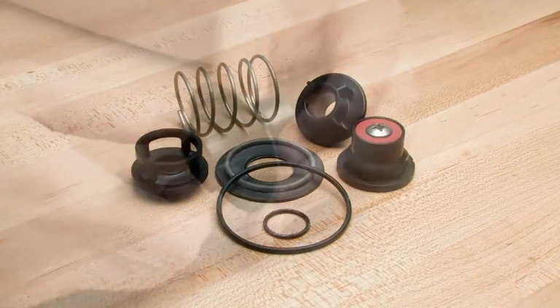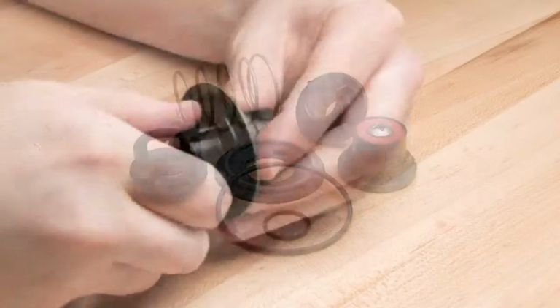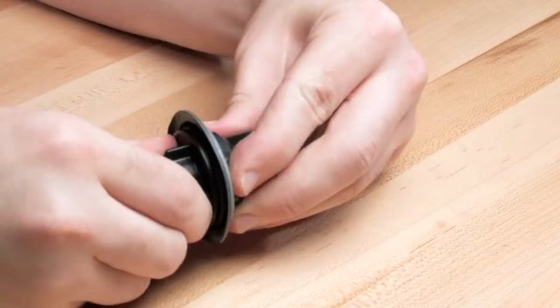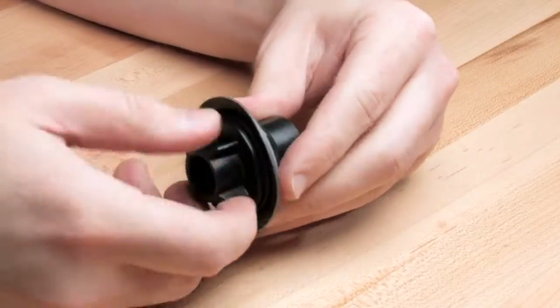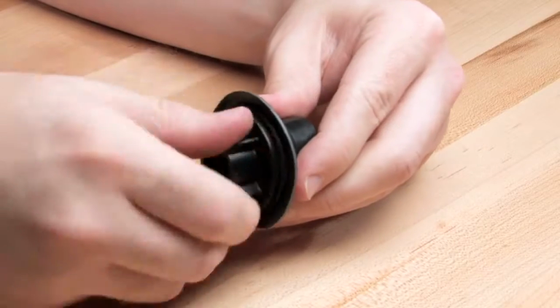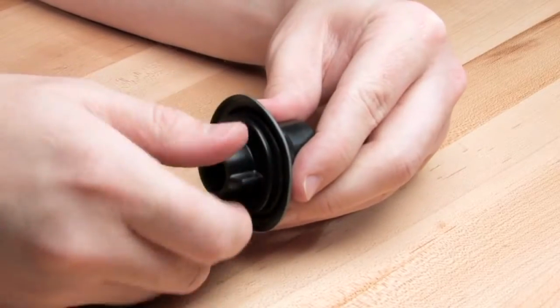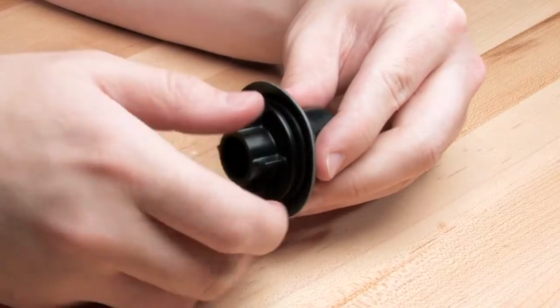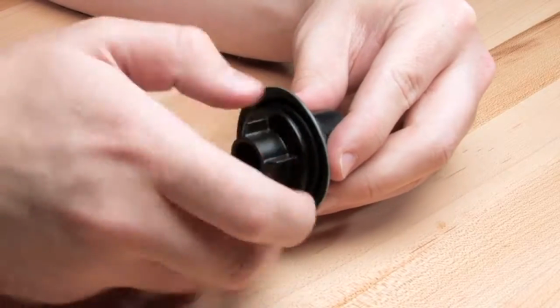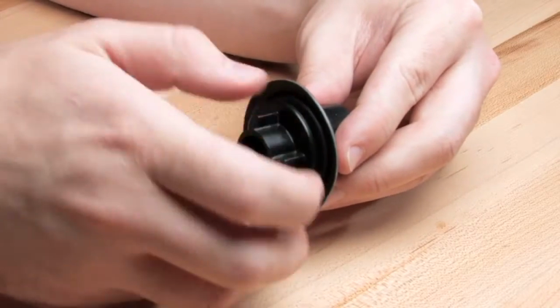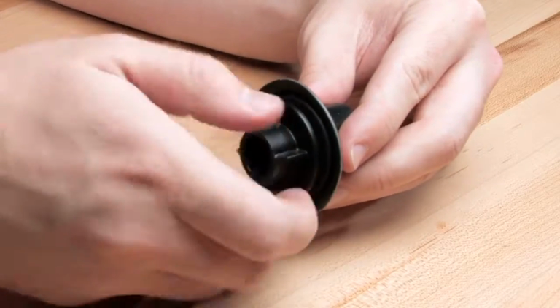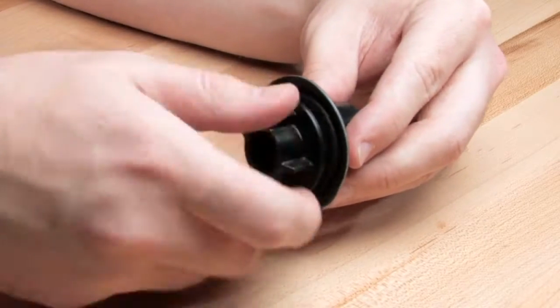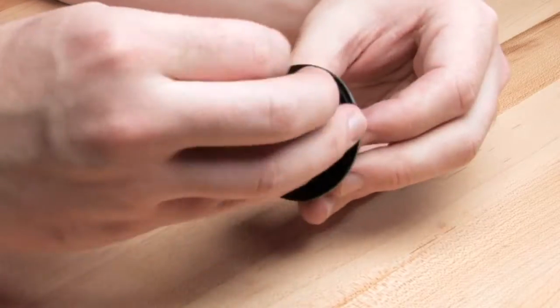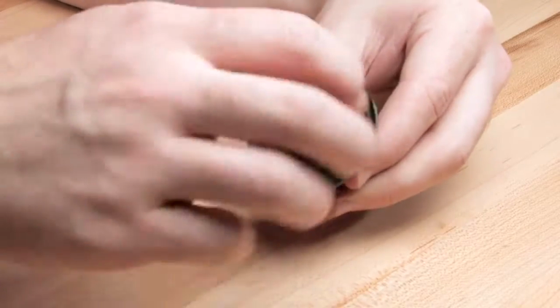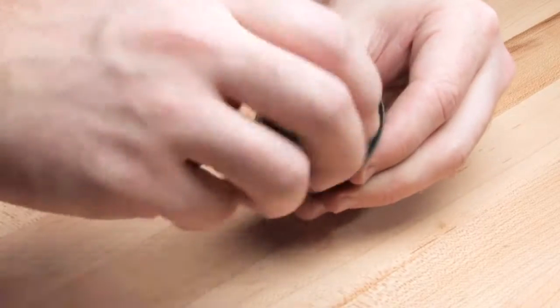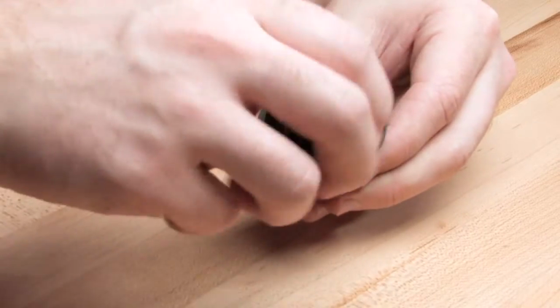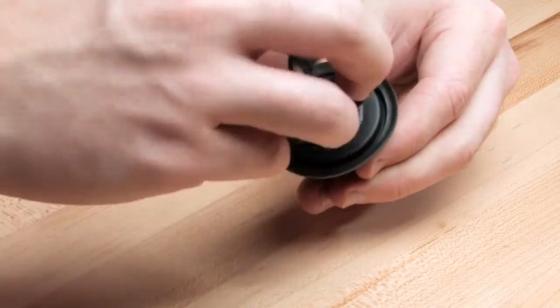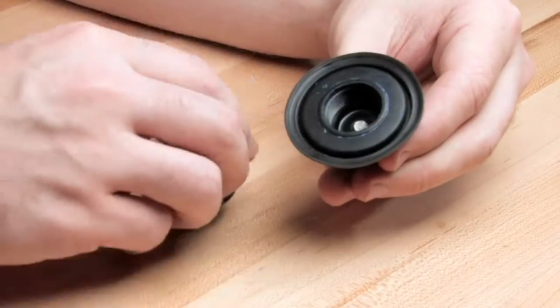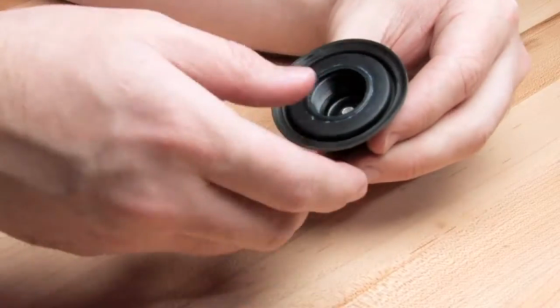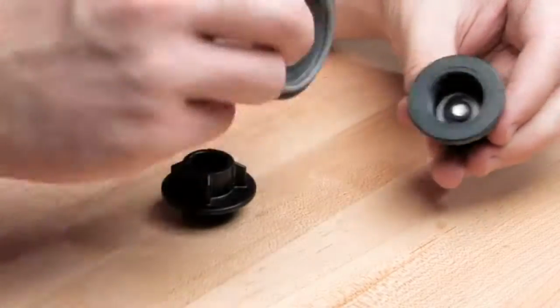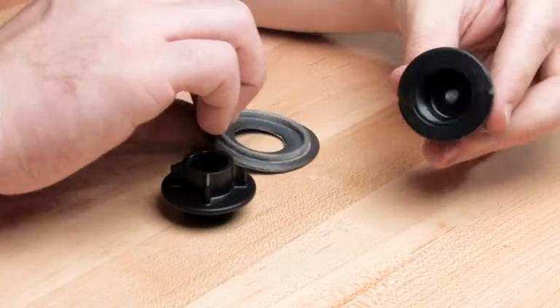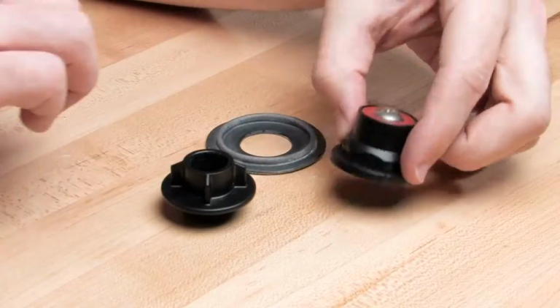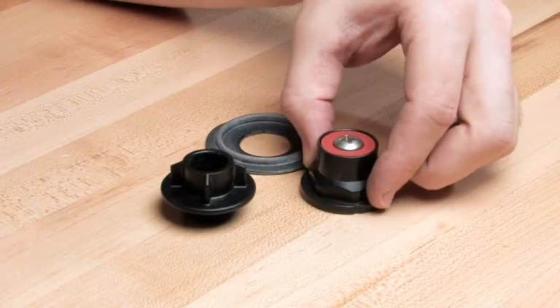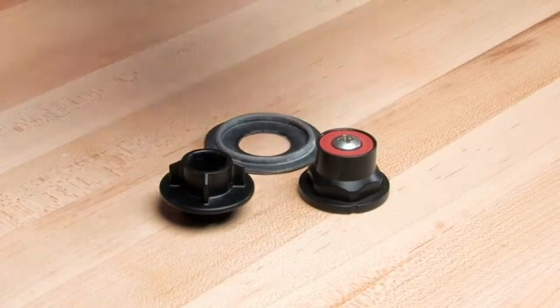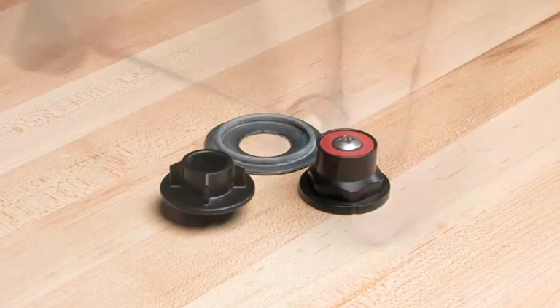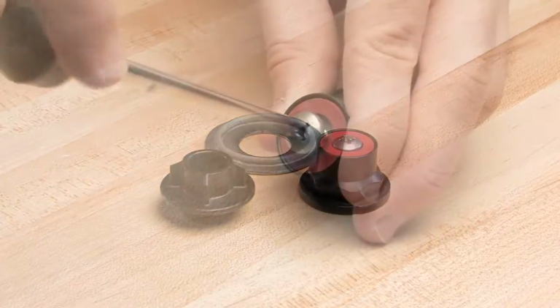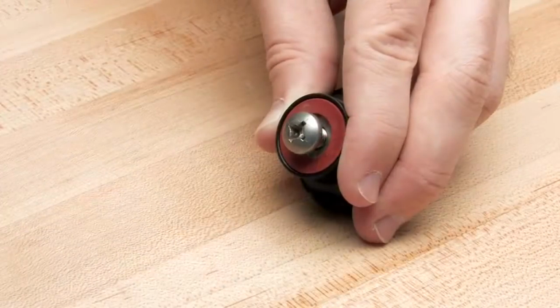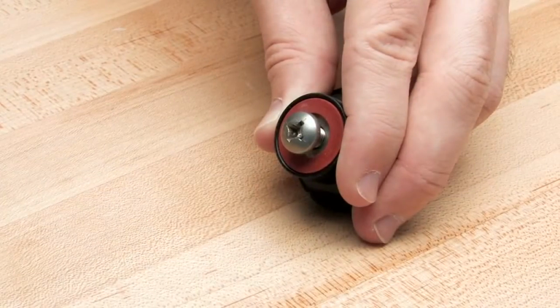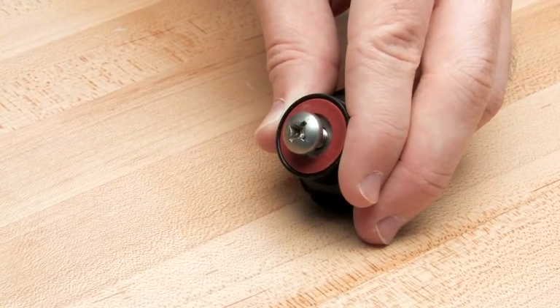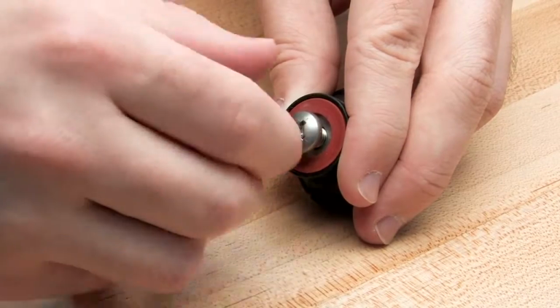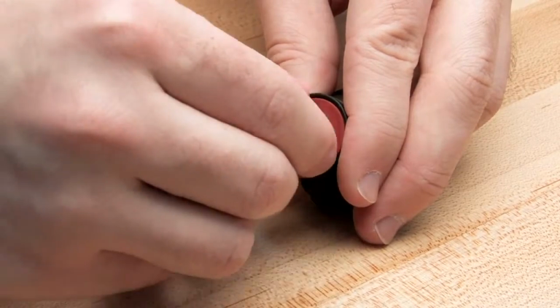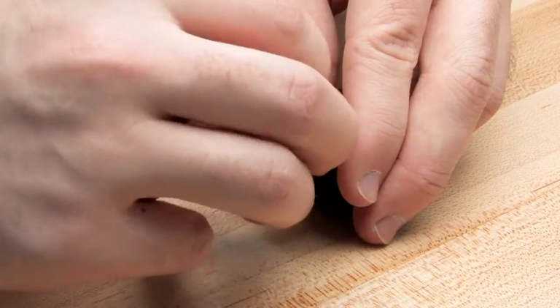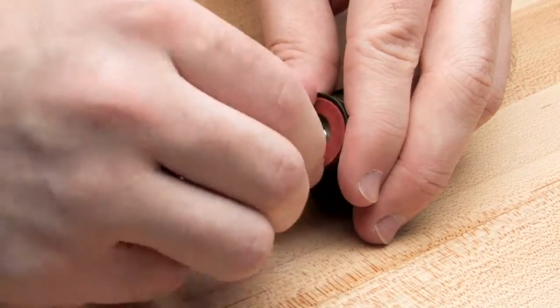In order to inspect the diaphragm, first disconnect the diaphragm assembly by removing the nut. To inspect the rubber, disconnect the relief valve screw.